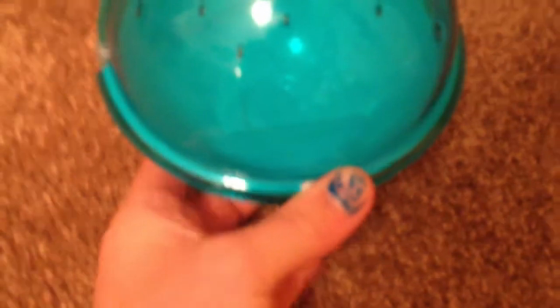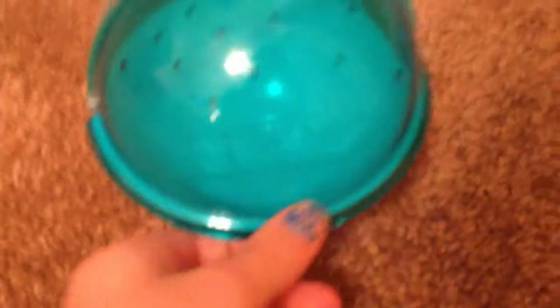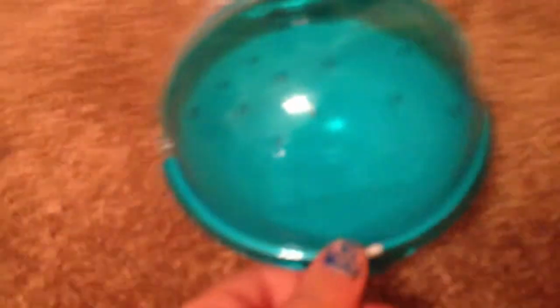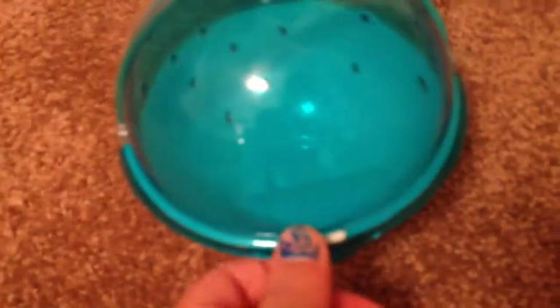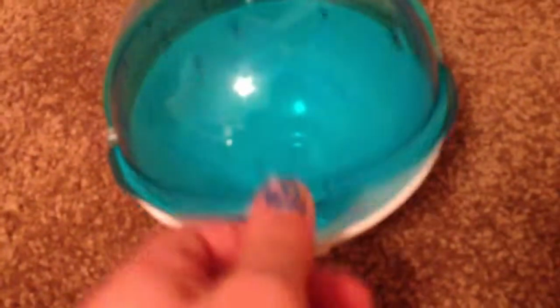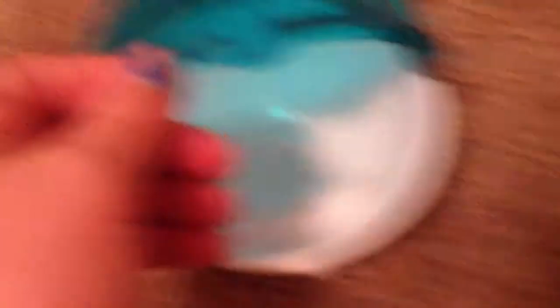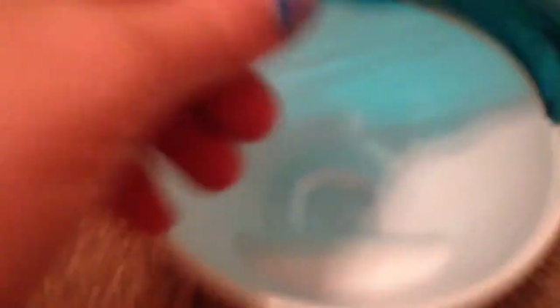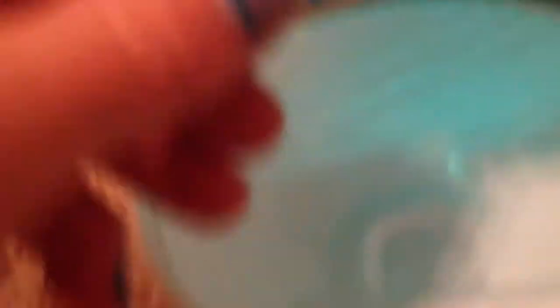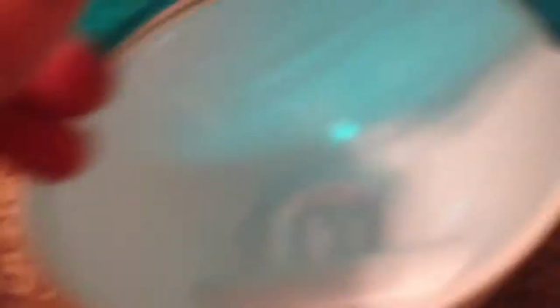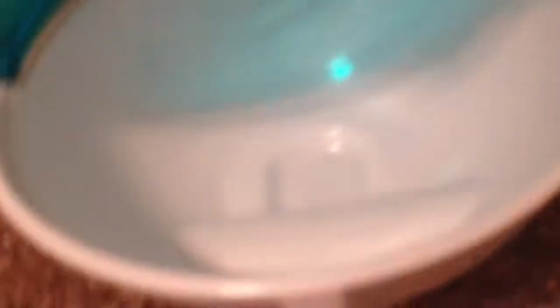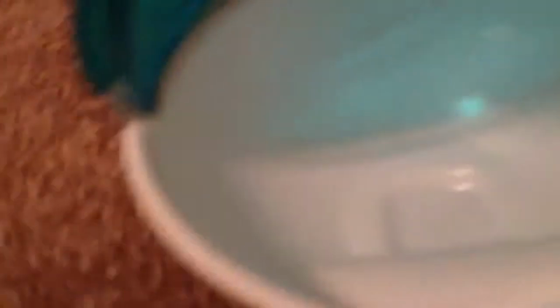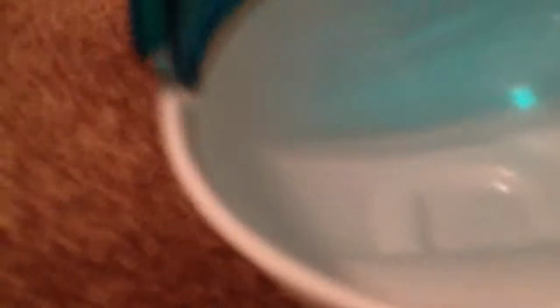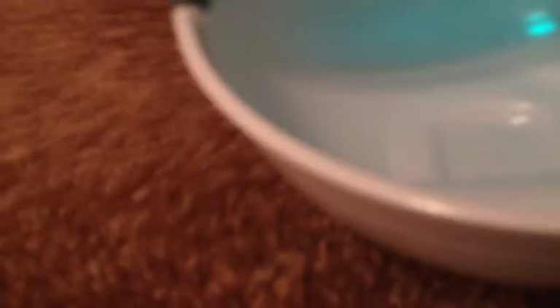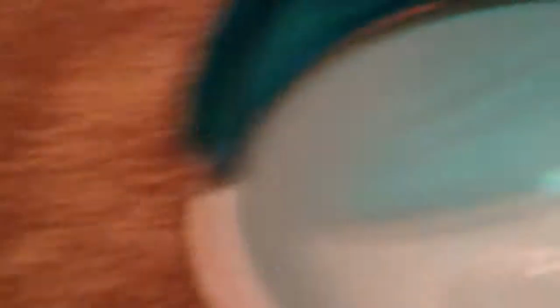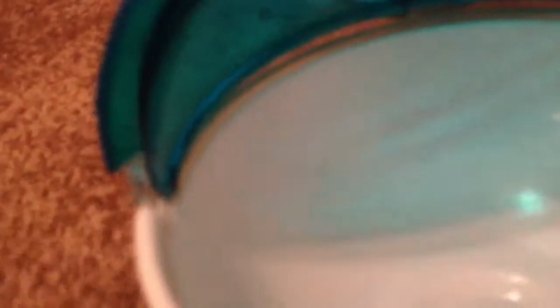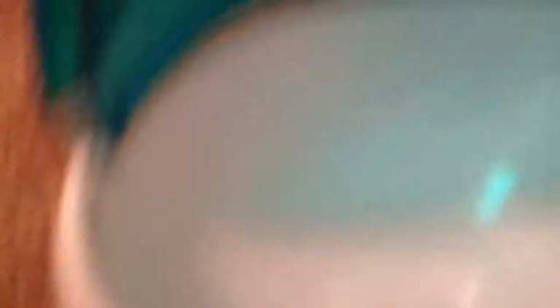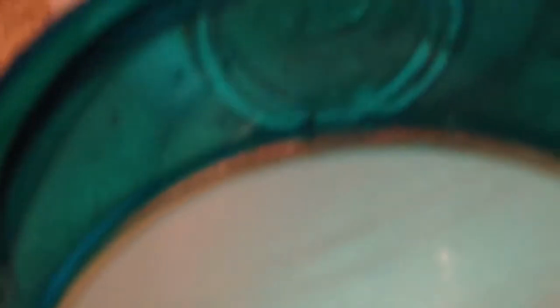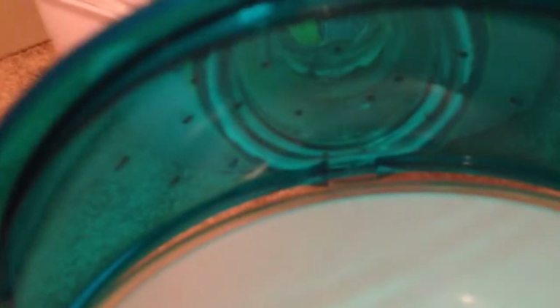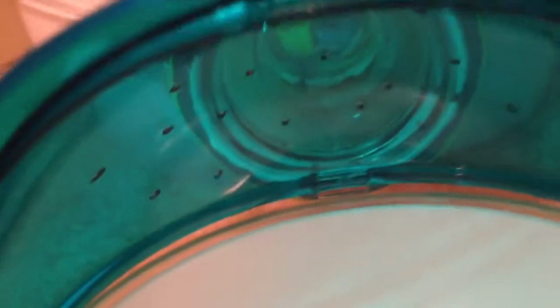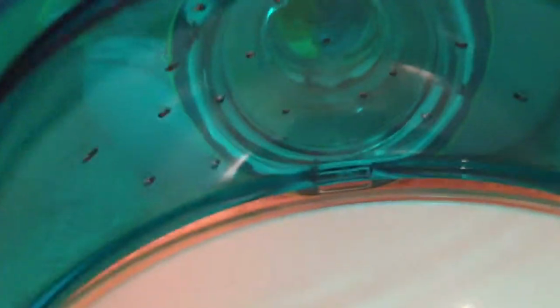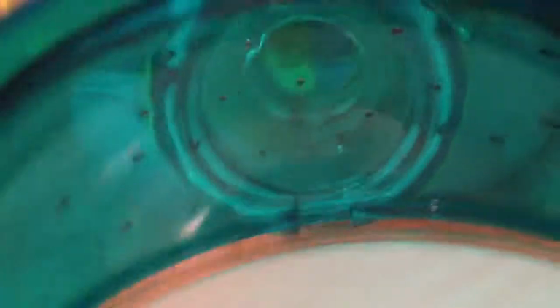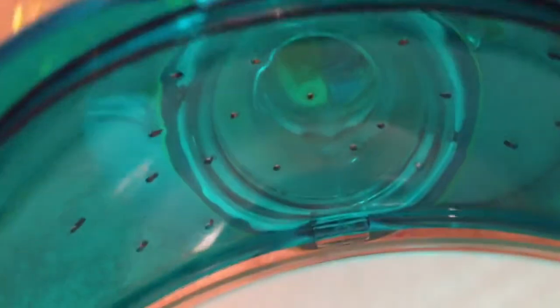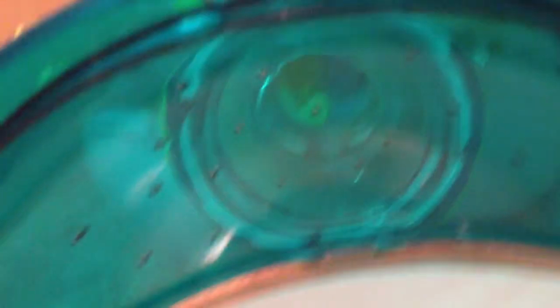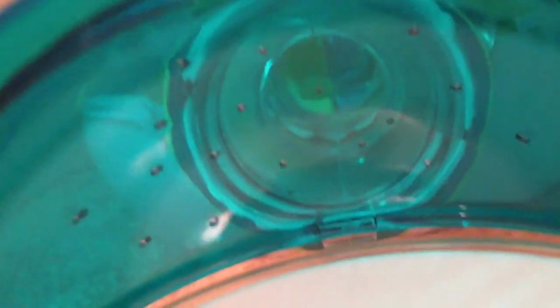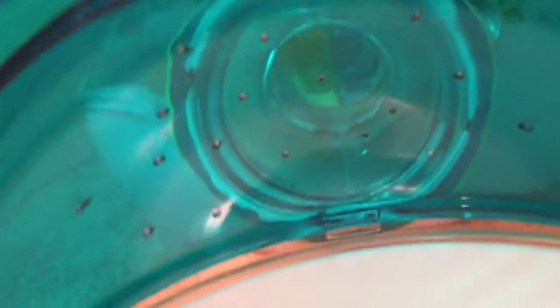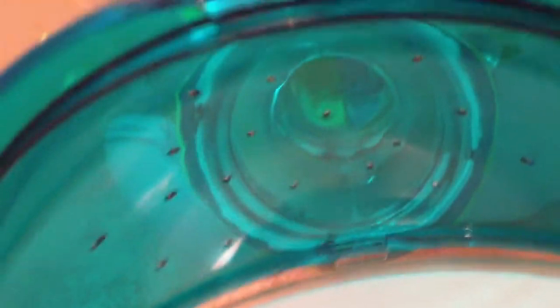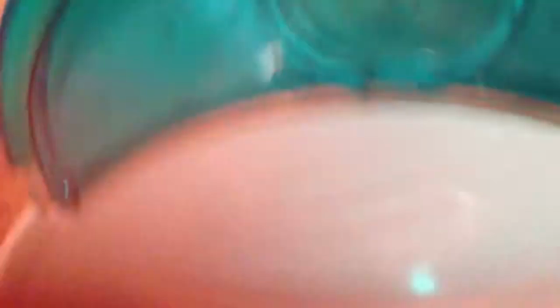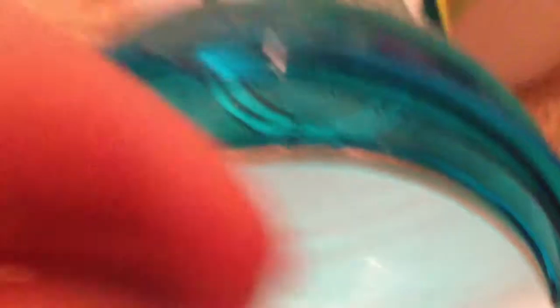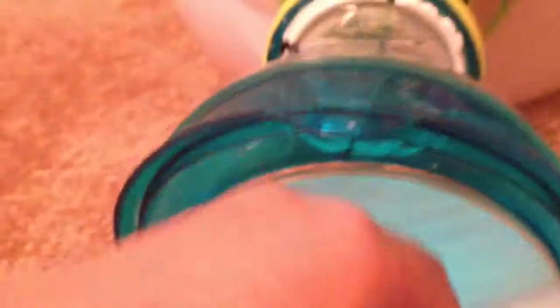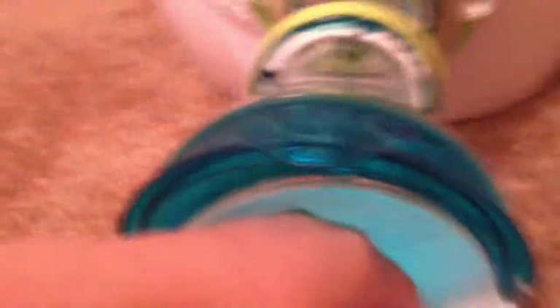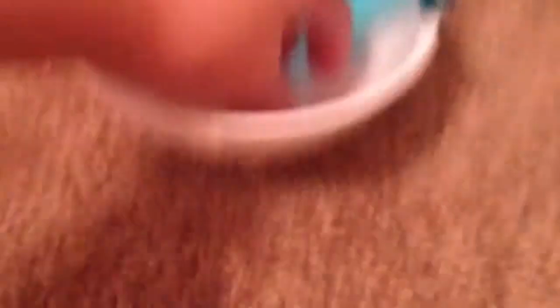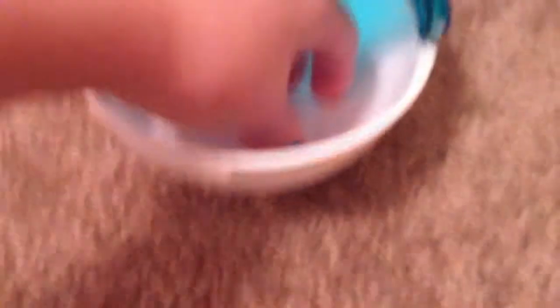And what I also like about it is that when you open it, it stops the hamster from going back into the tube, so you can easily grab a hold of it.